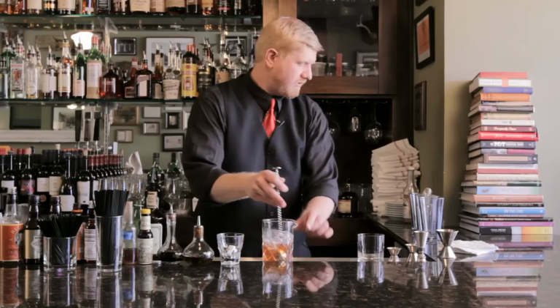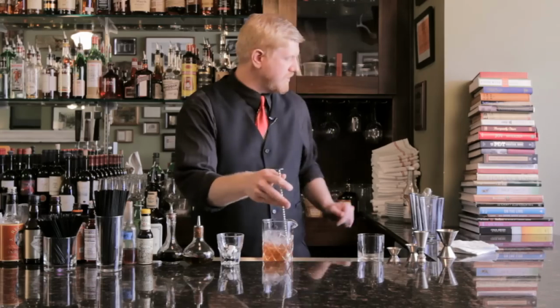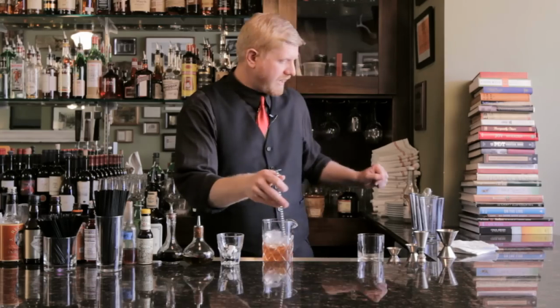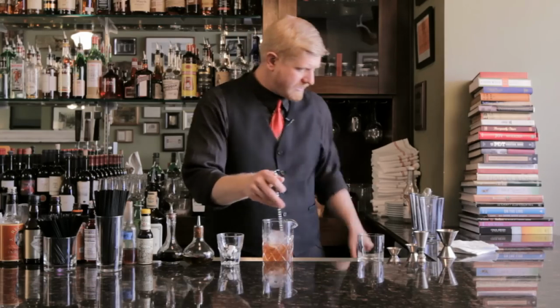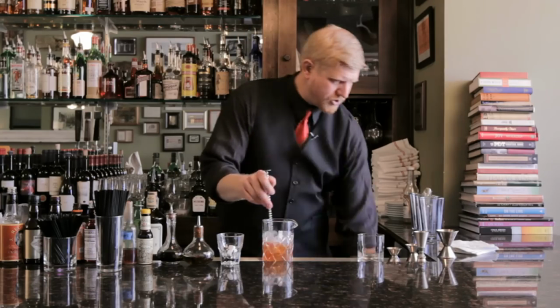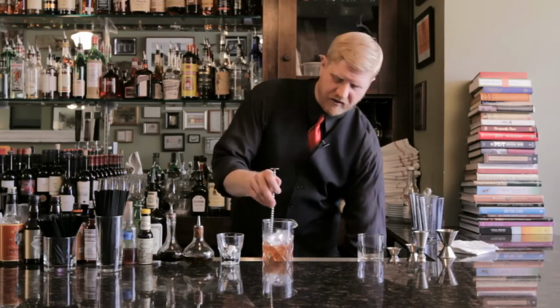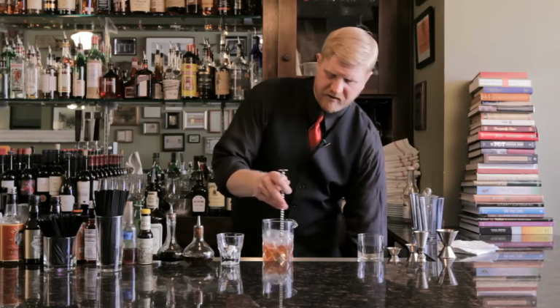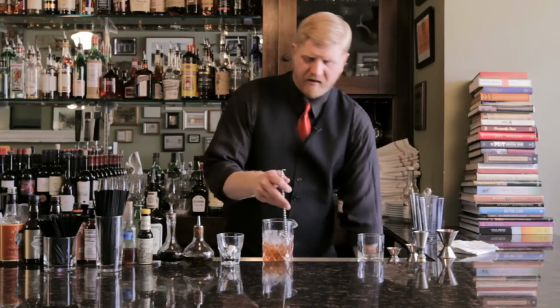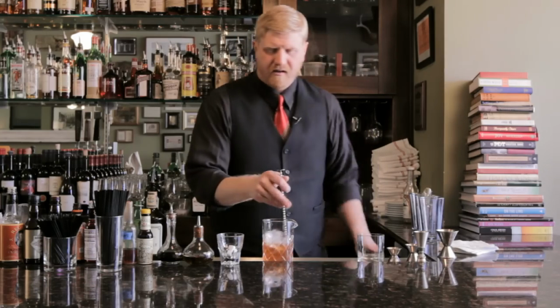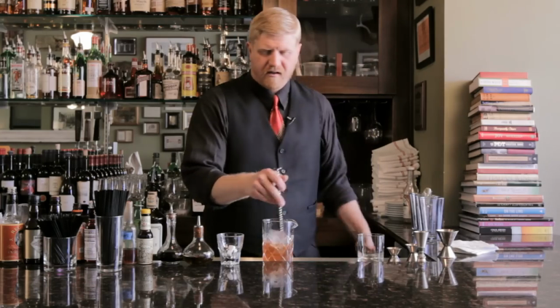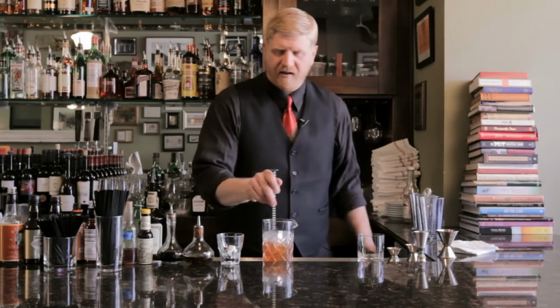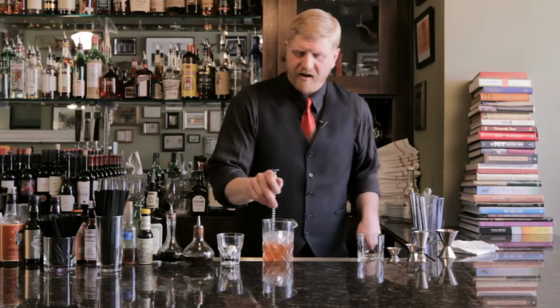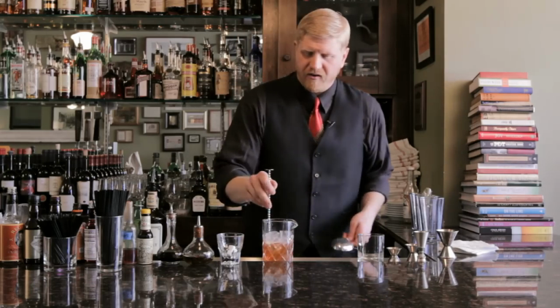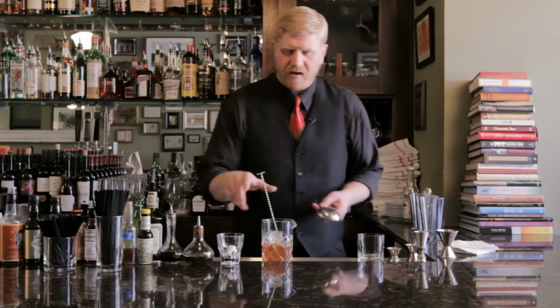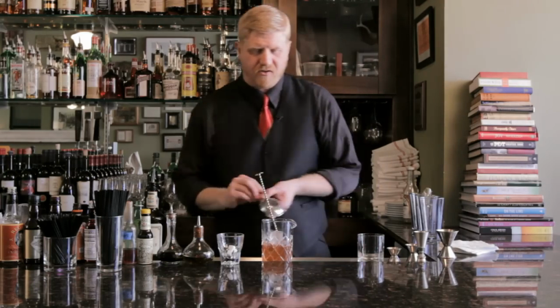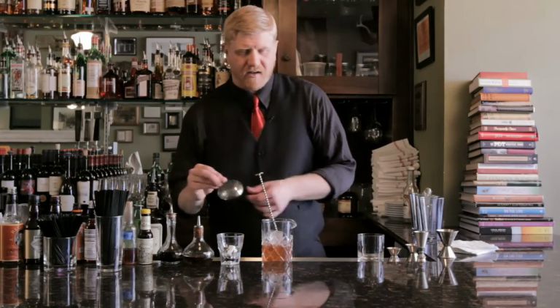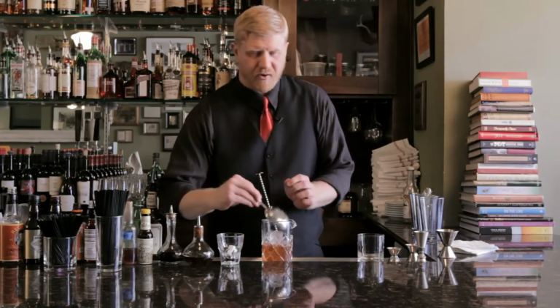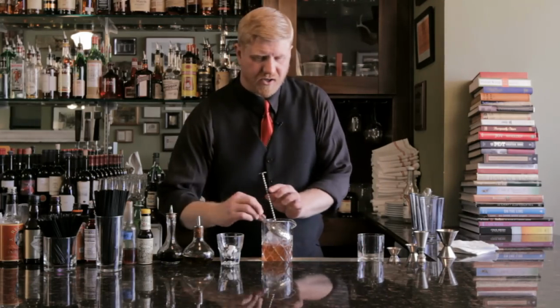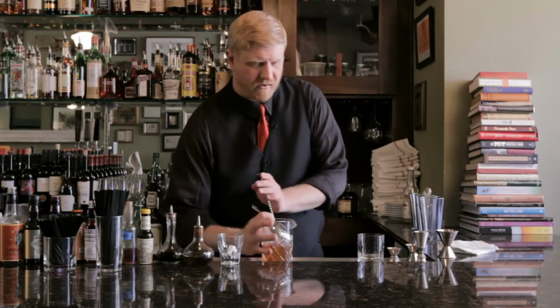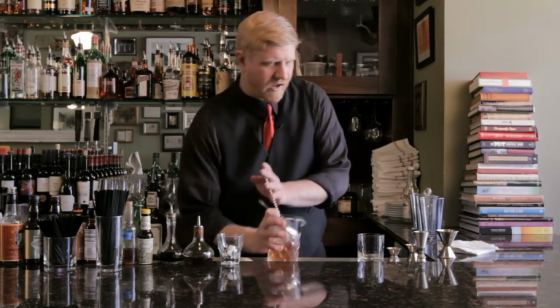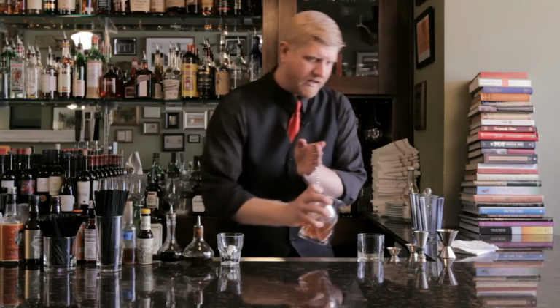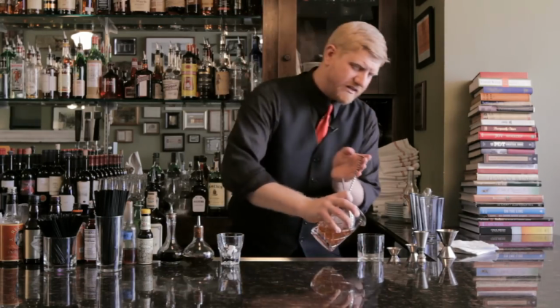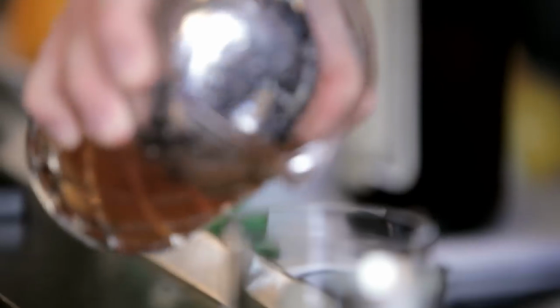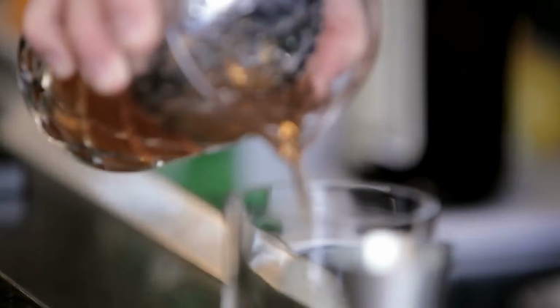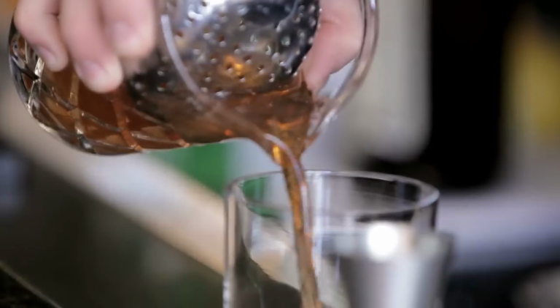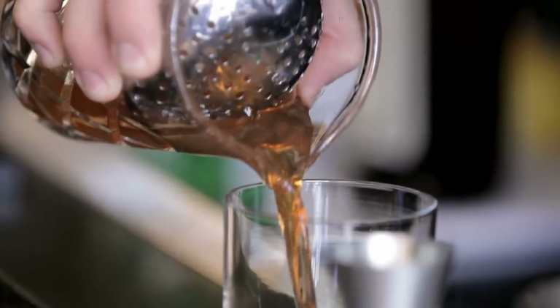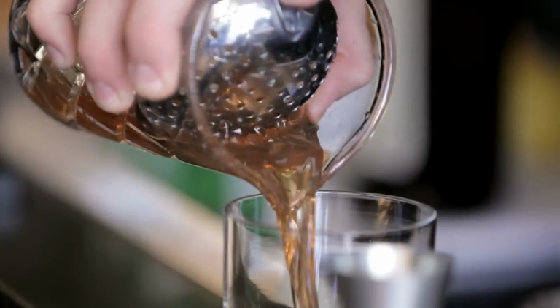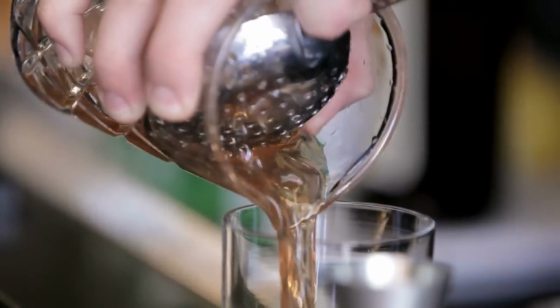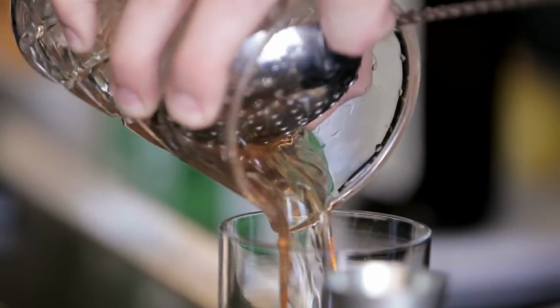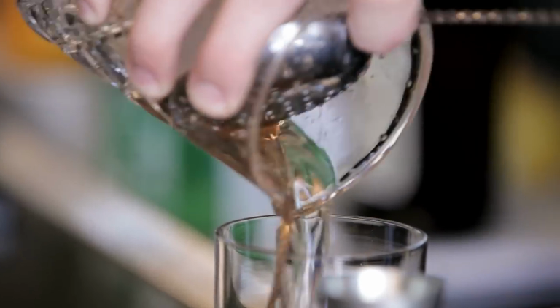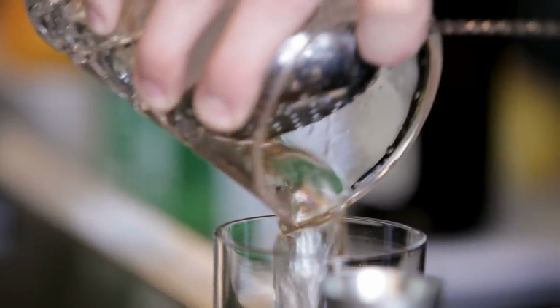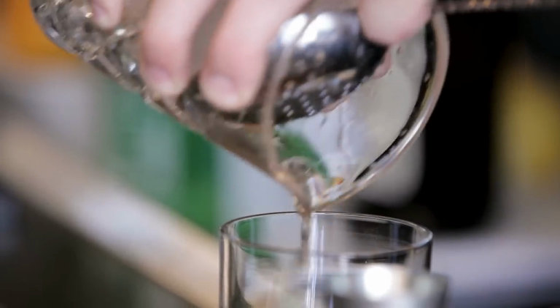Once you've got it nice and chilled and ready to go, we're gonna strain it into a pre-chilled rocks glass. I like to serve this one without ice — you can always put it on the rocks if you'd like, but I like to leave it just like this.